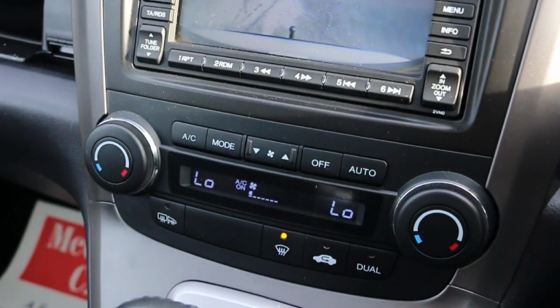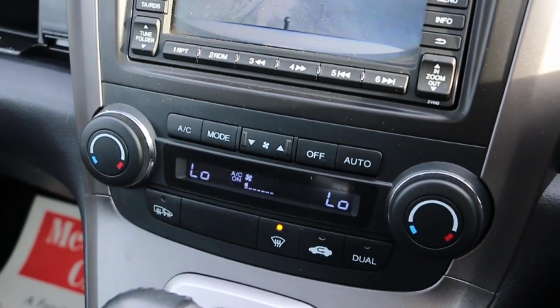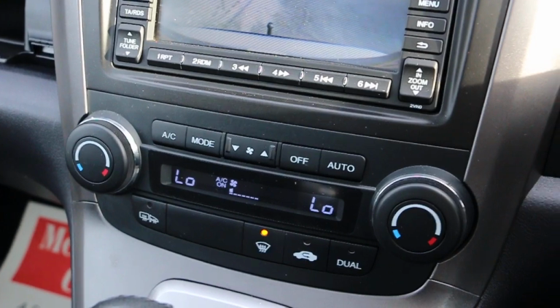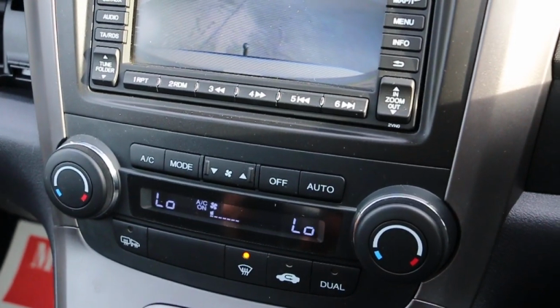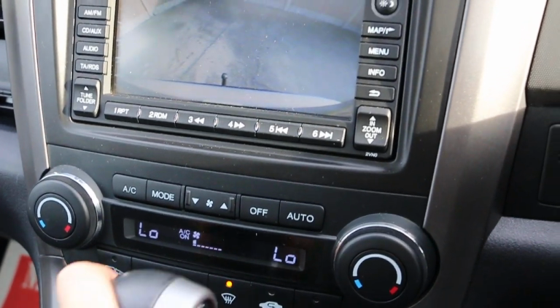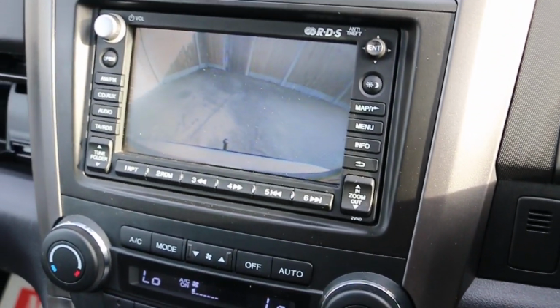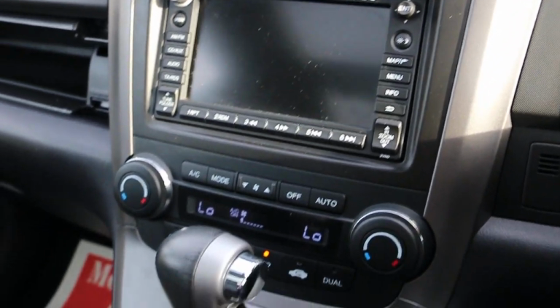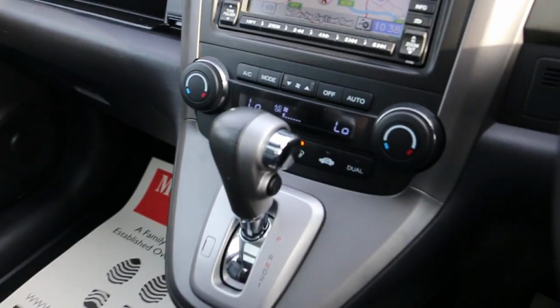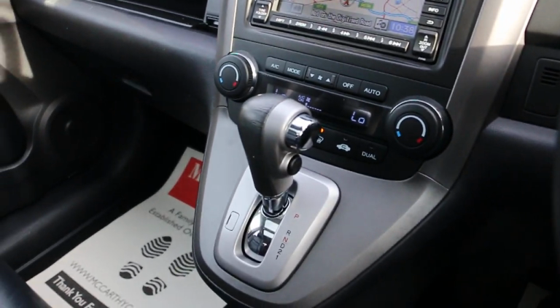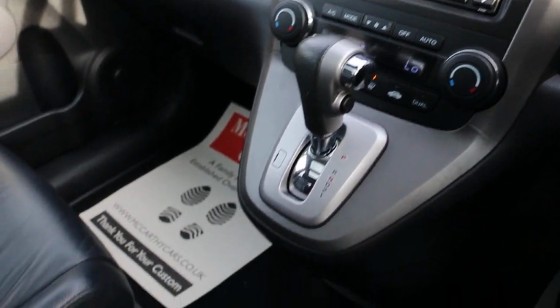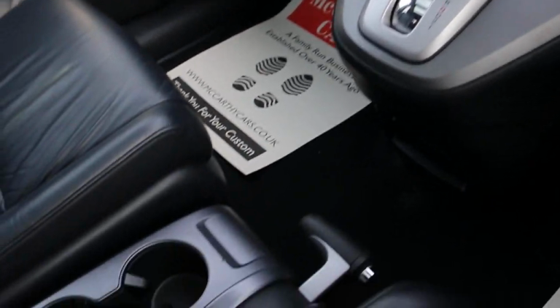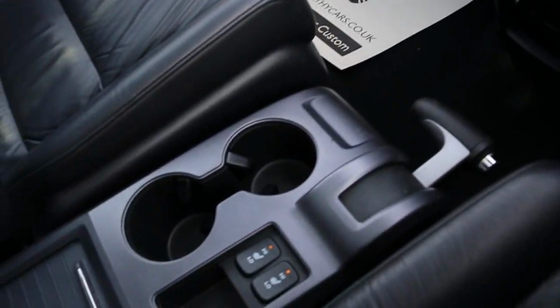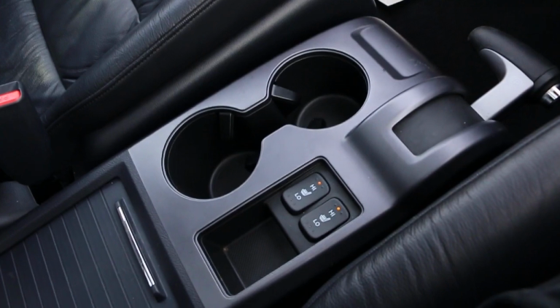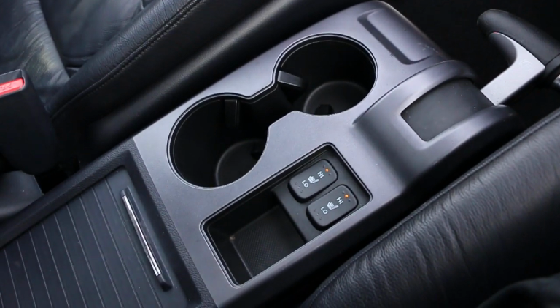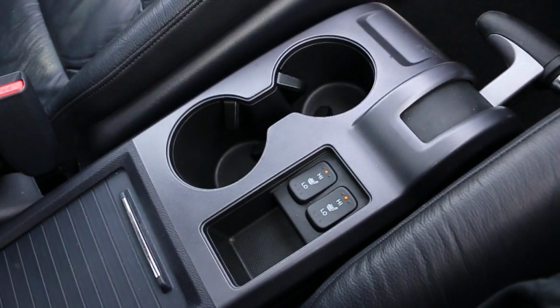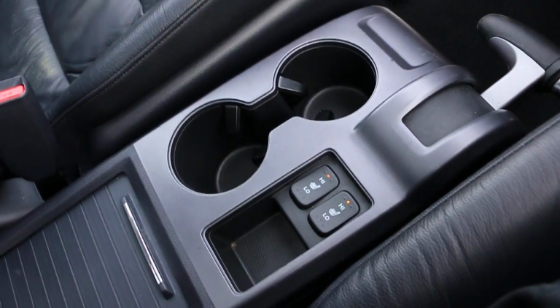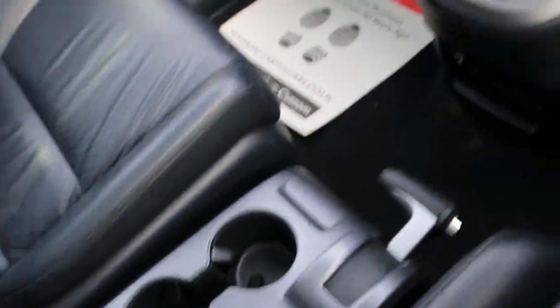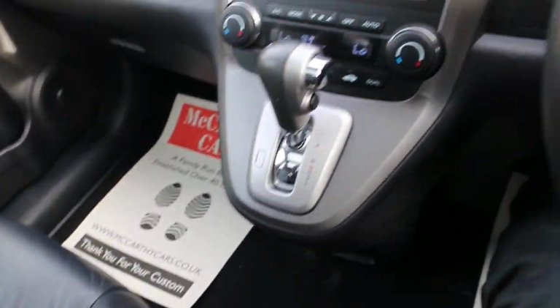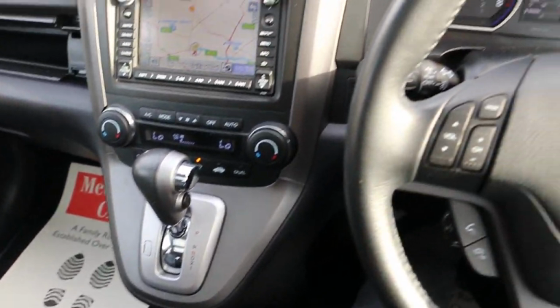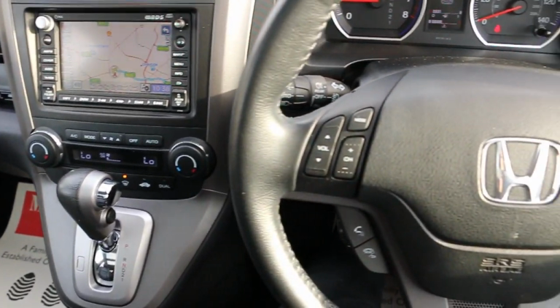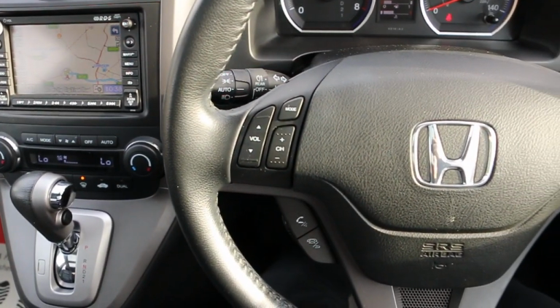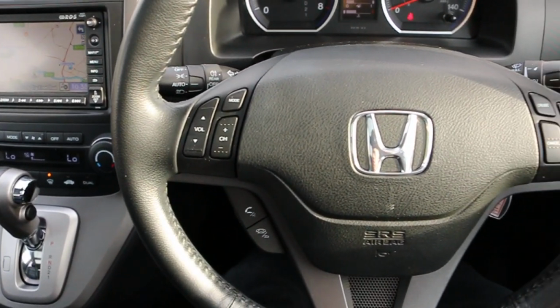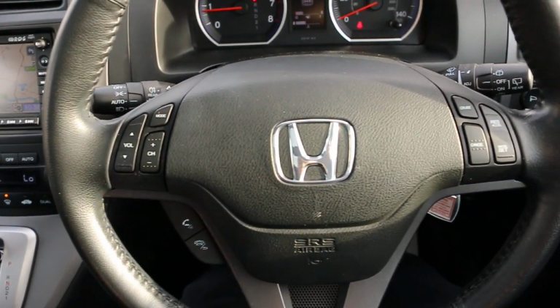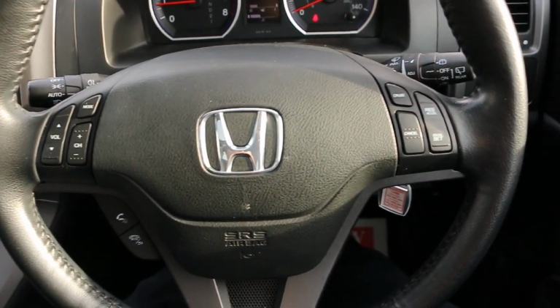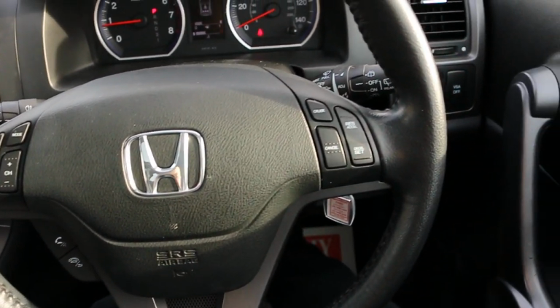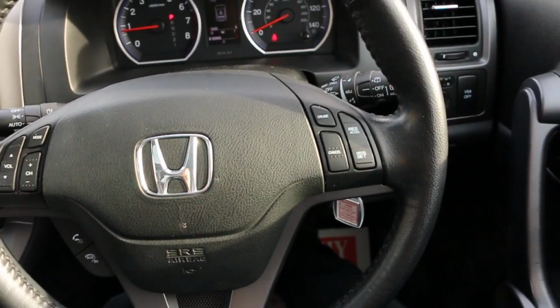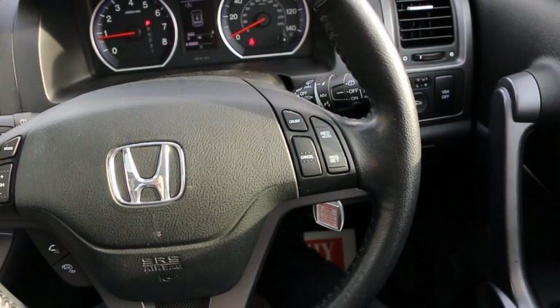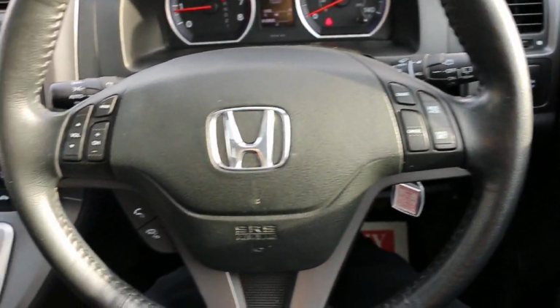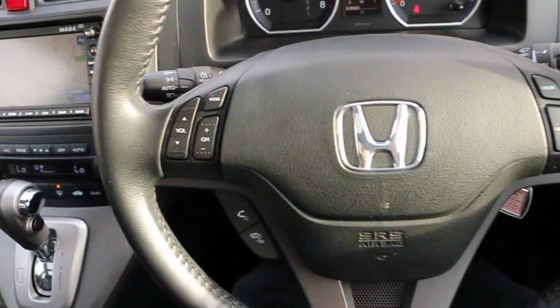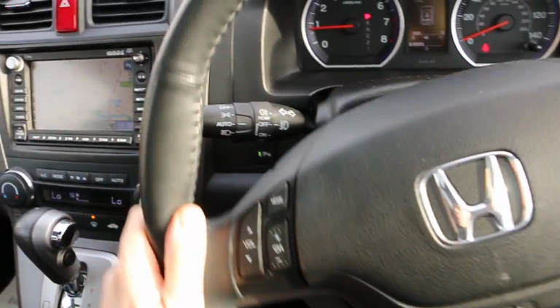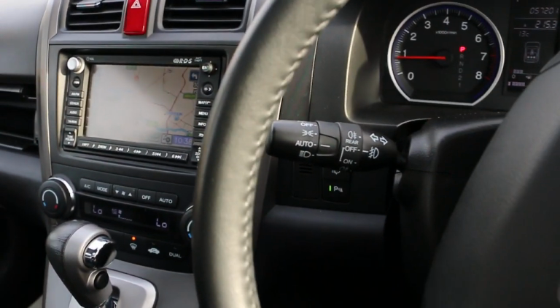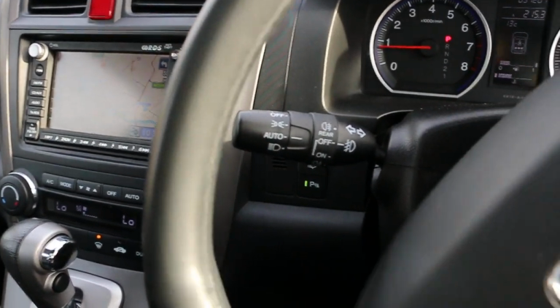2-zone climate control, air conditioning, automatic transmission, 2 central cupholders, heated seats, multifunction steering wheel, Bluetooth, cruise control, and front auto headlights.